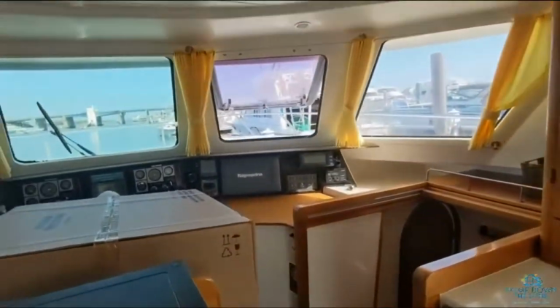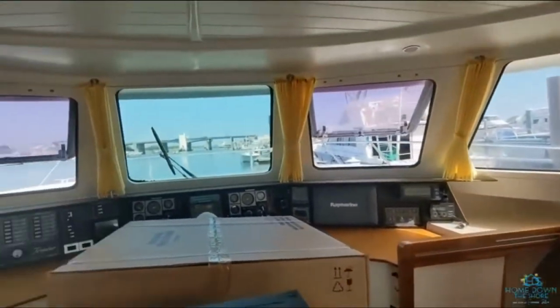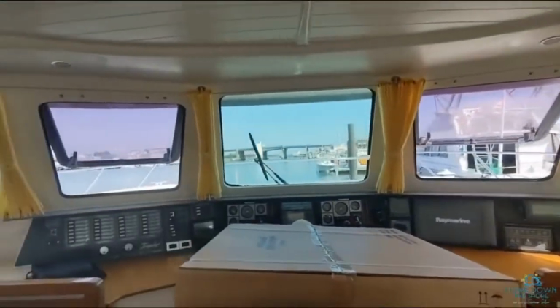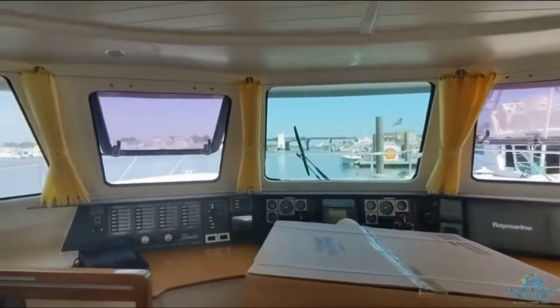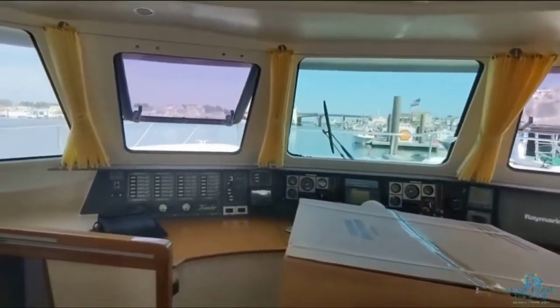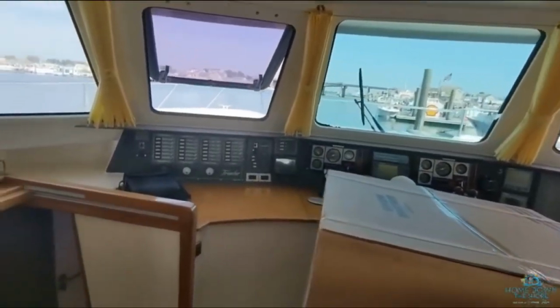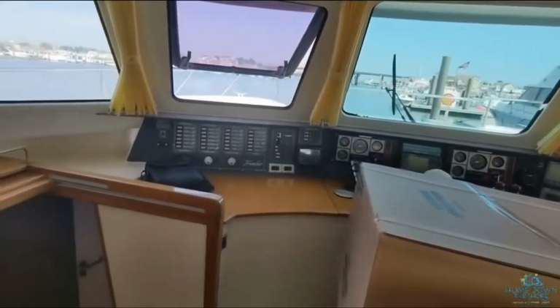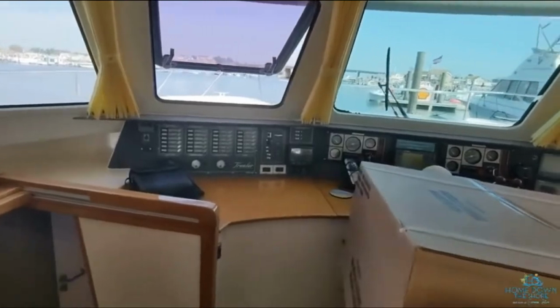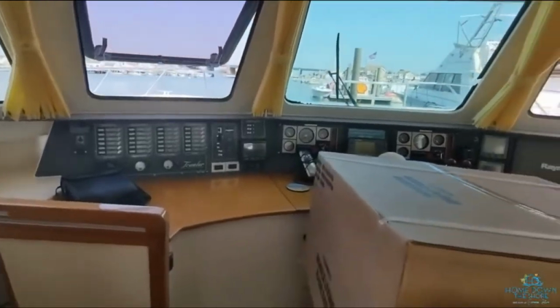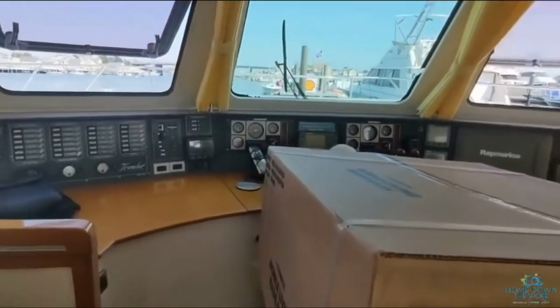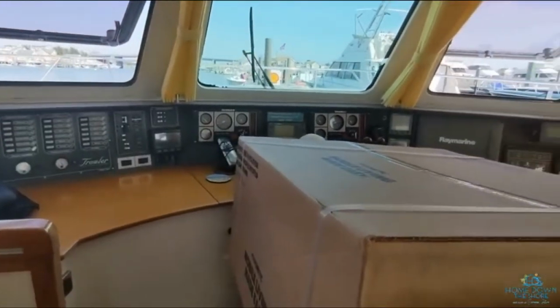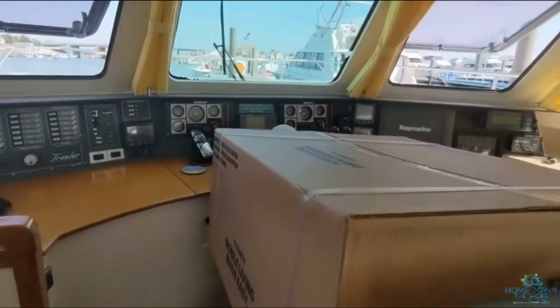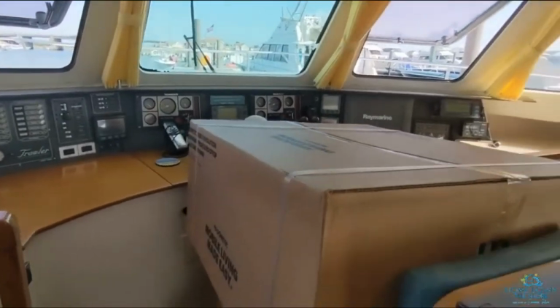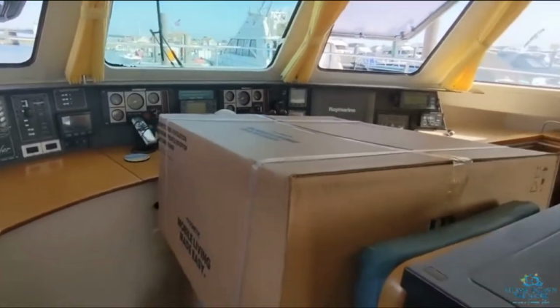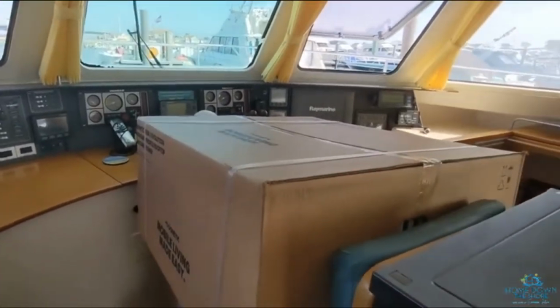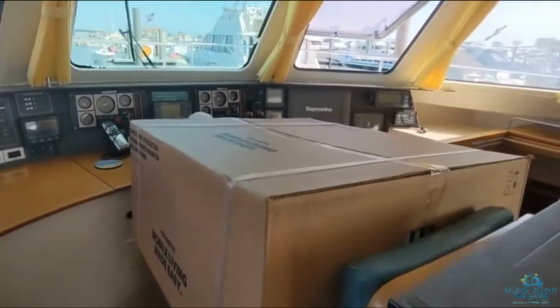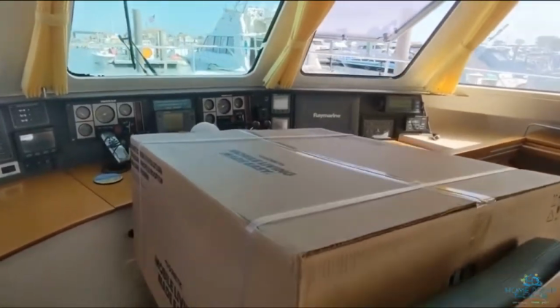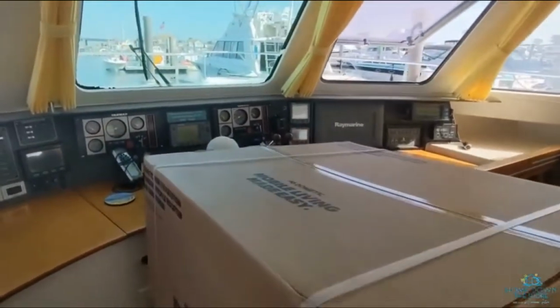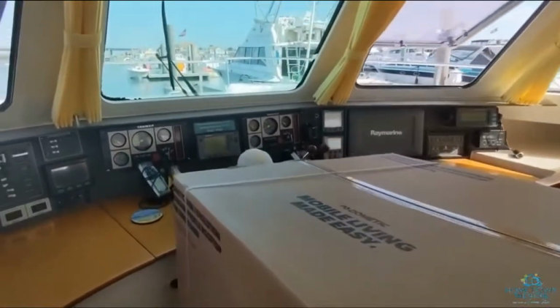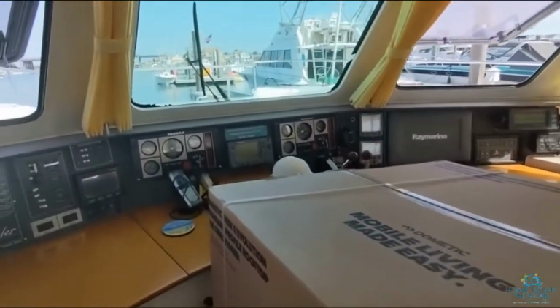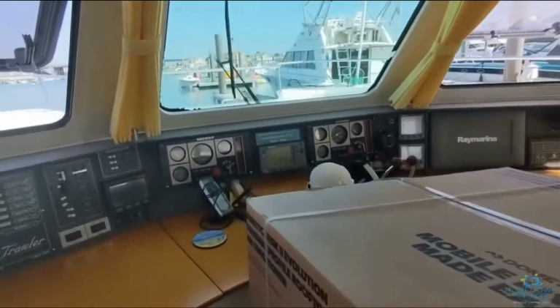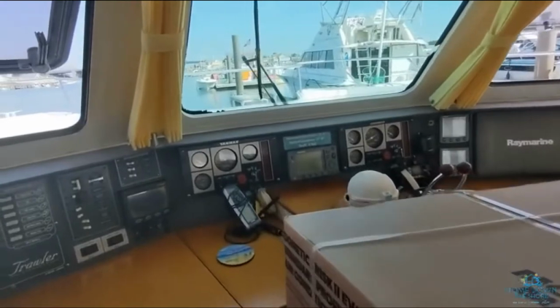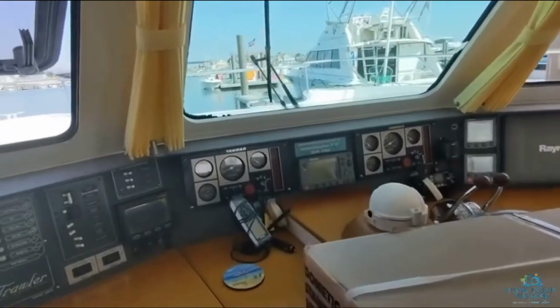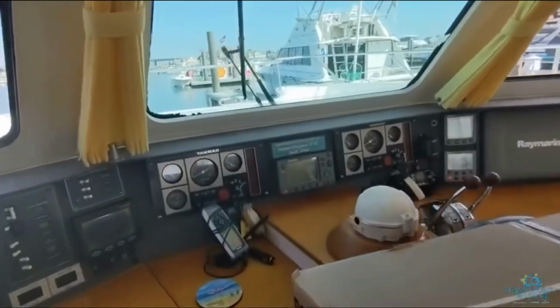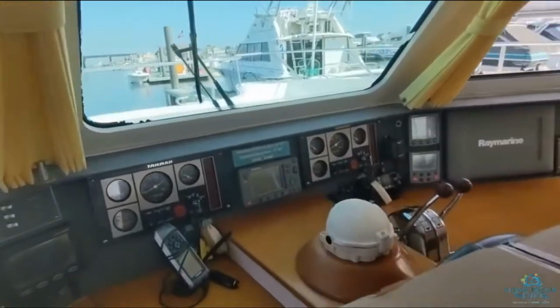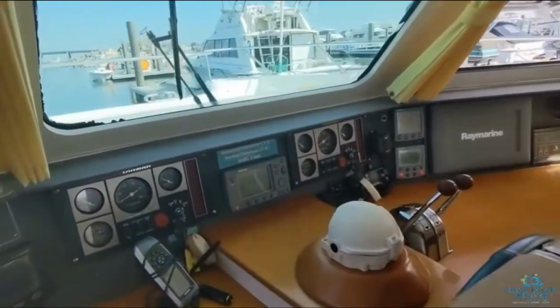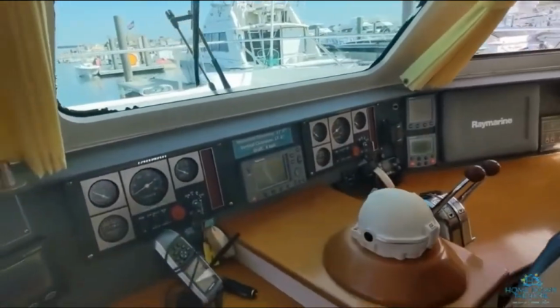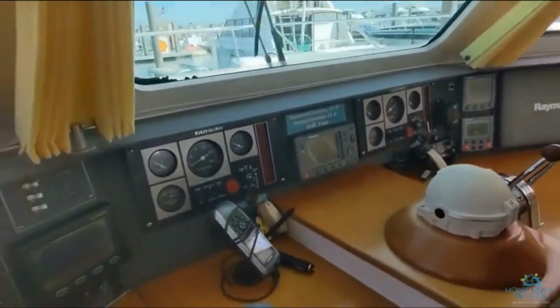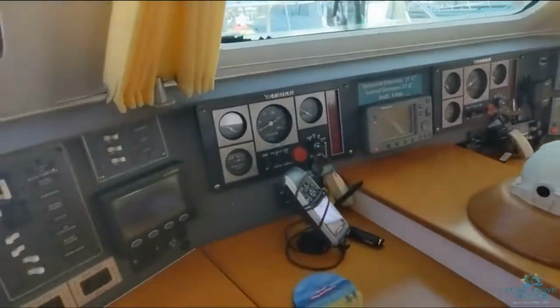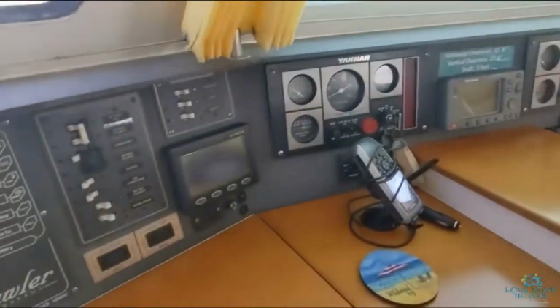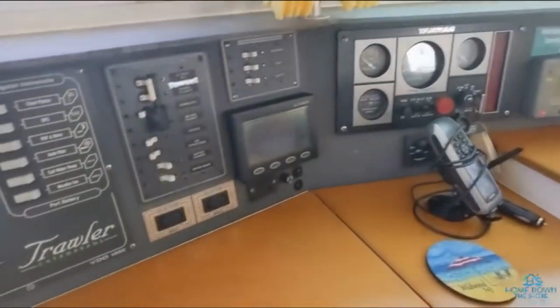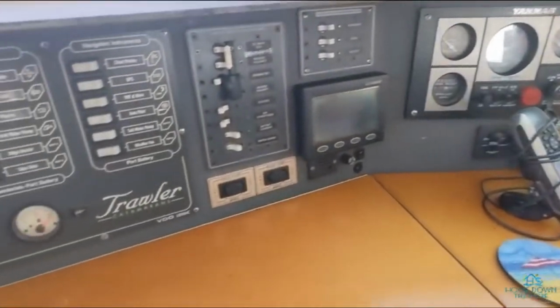The inside helm is right here, hidden by this big box. We are installing a new air conditioning unit. There's all of the controls.